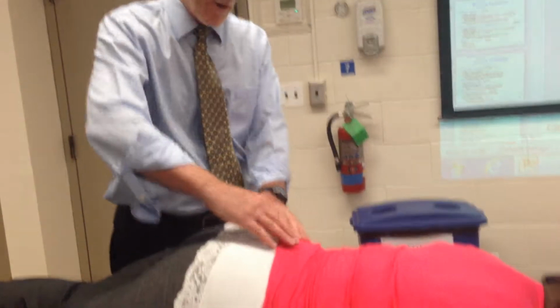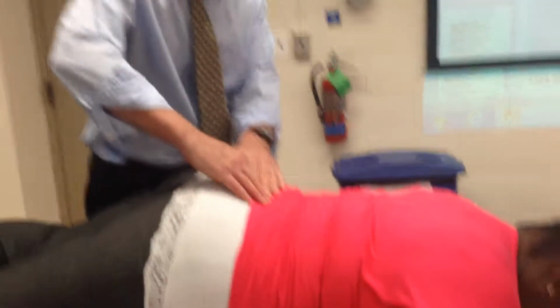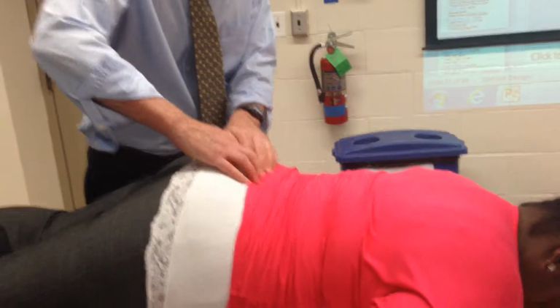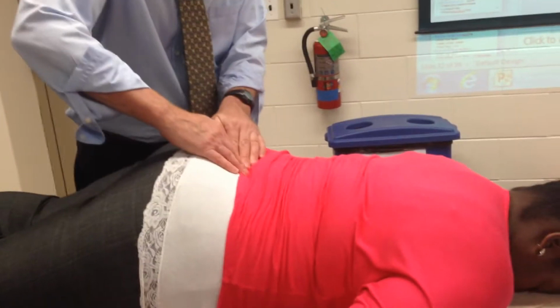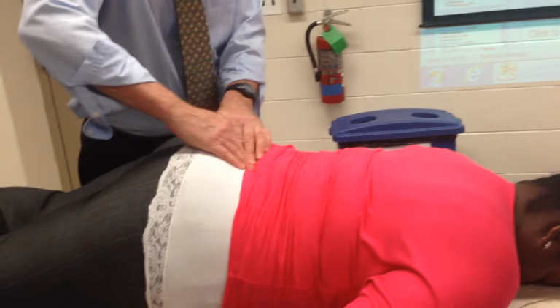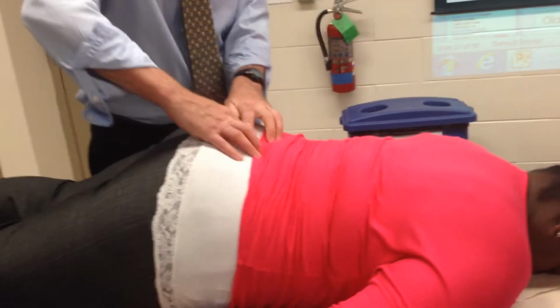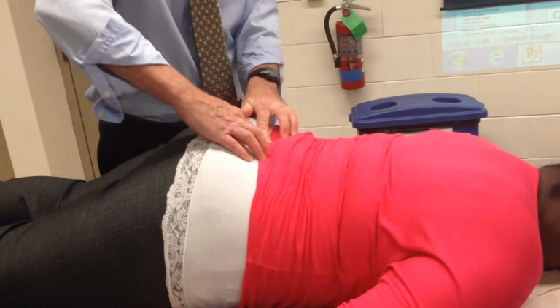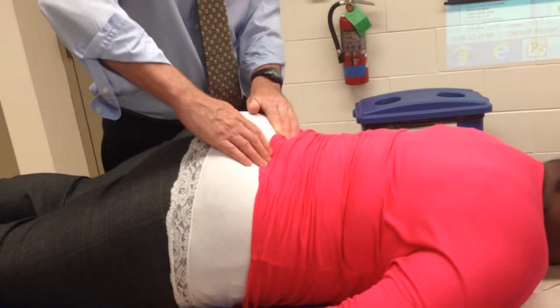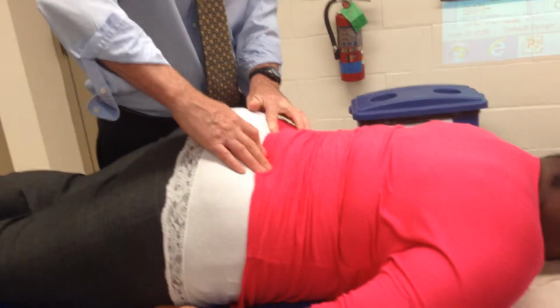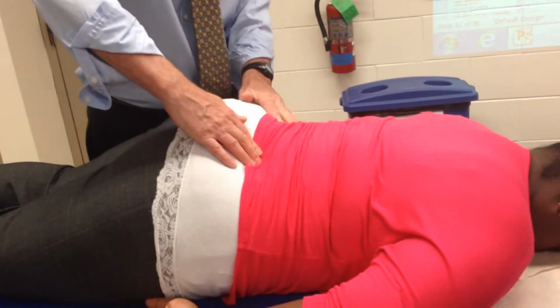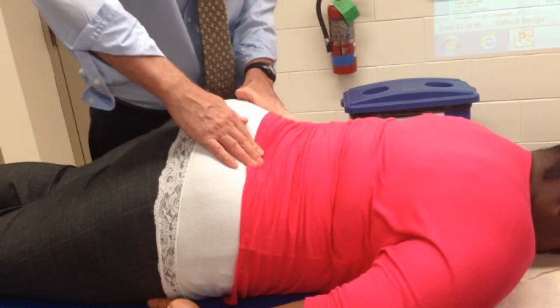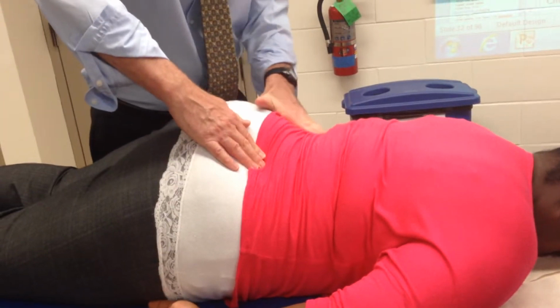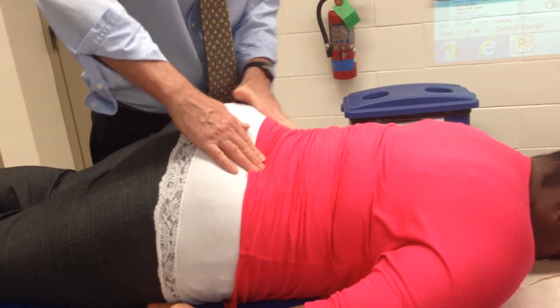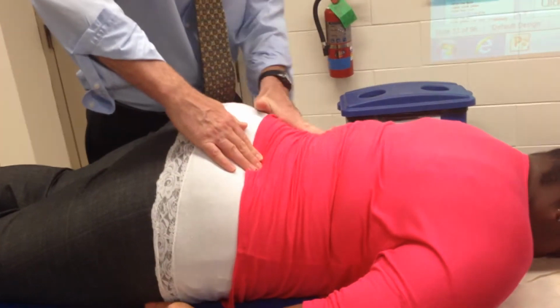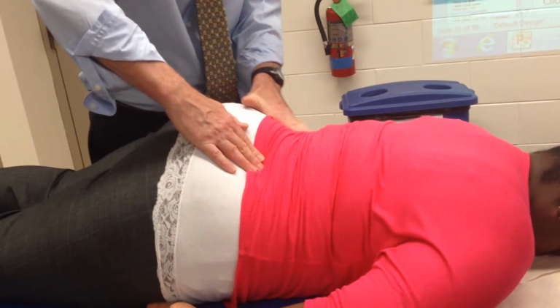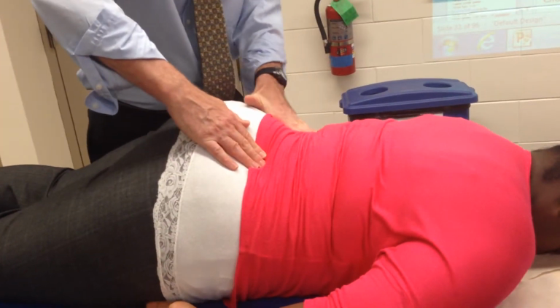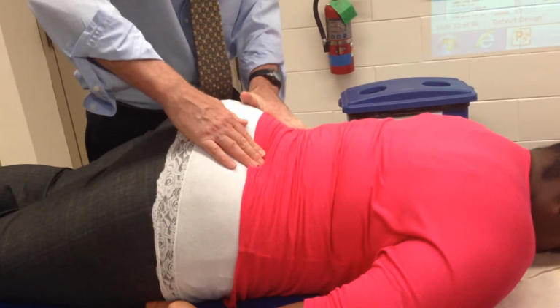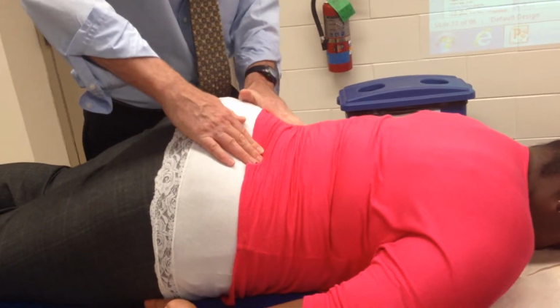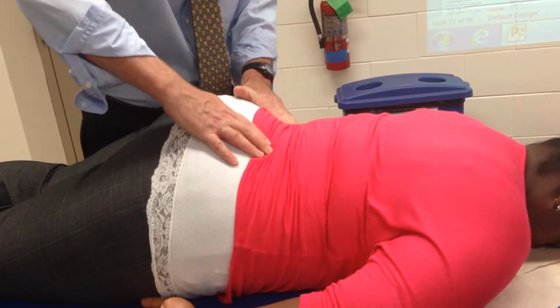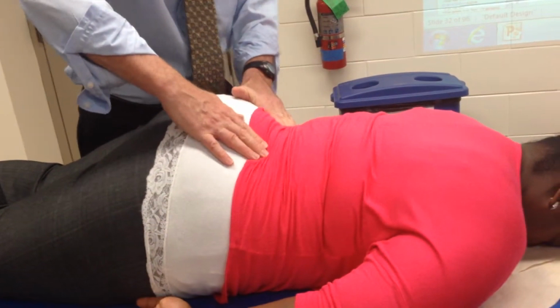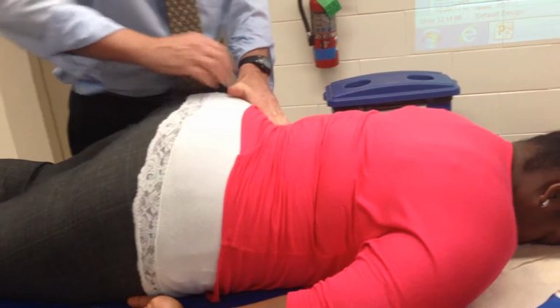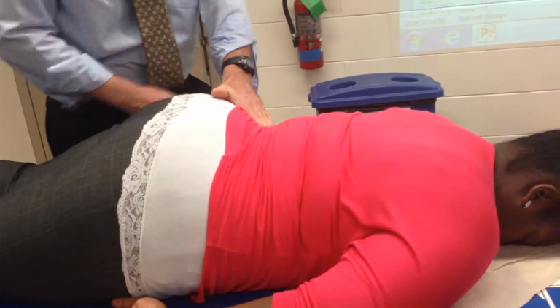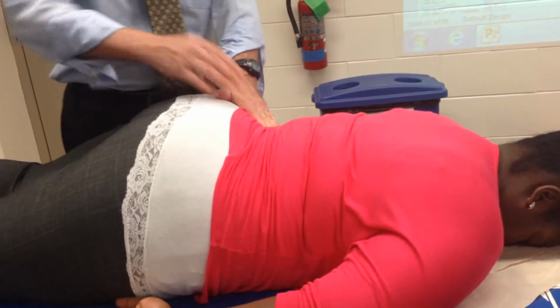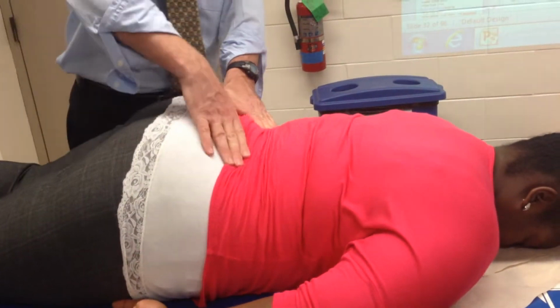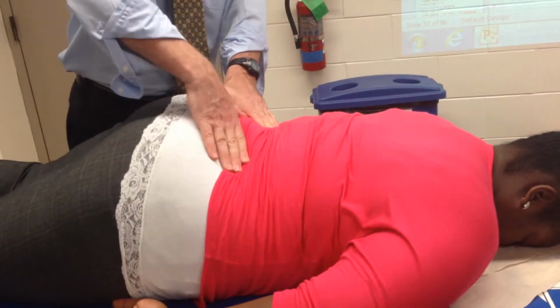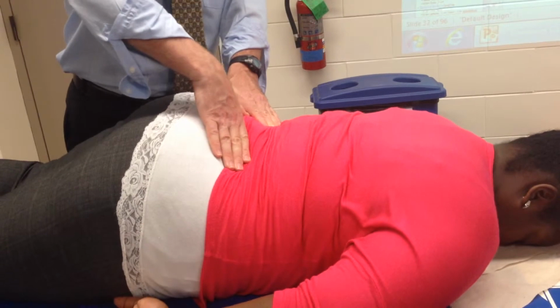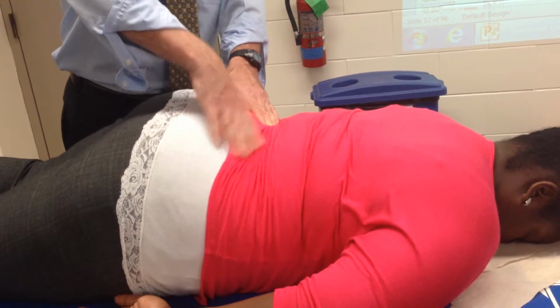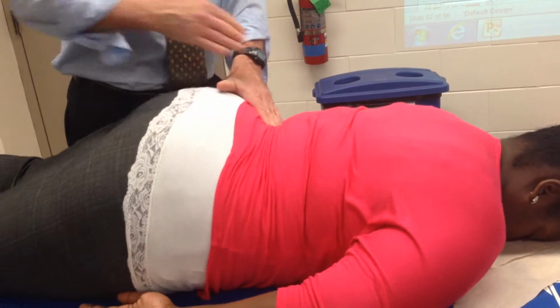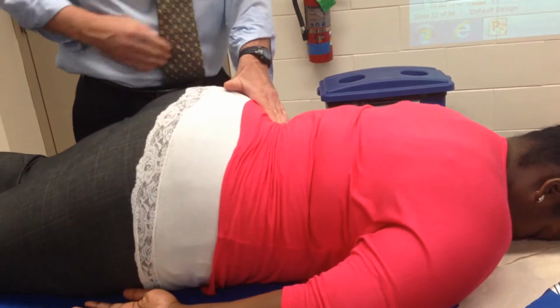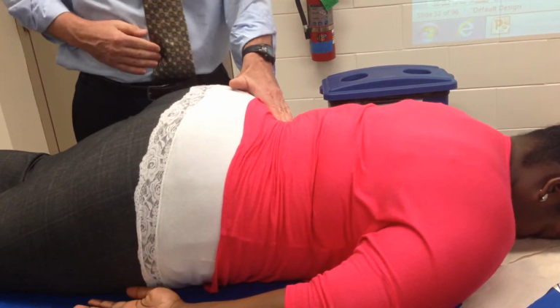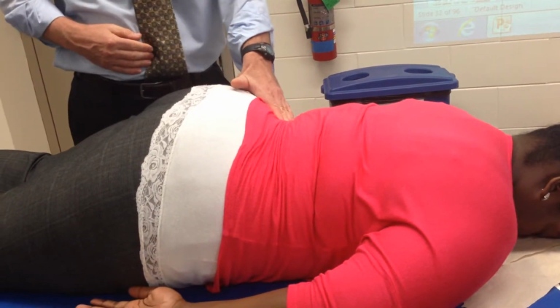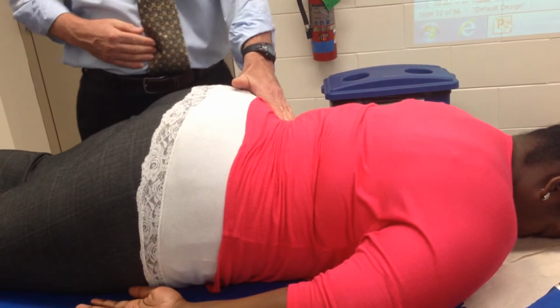So — sacrum, walk out to the iliac crest, I'm in line there with rib 12. Go ahead, bring that one up for me. Good — and I can feel it contract right there.